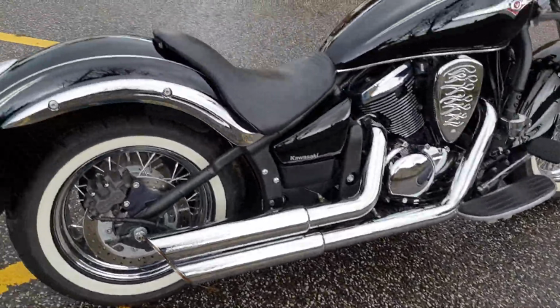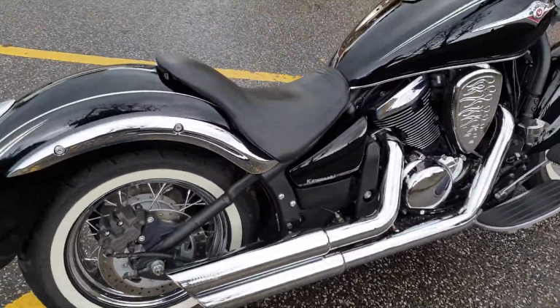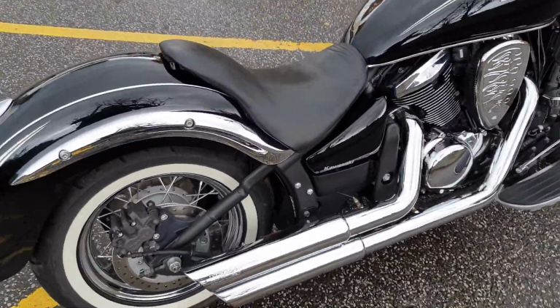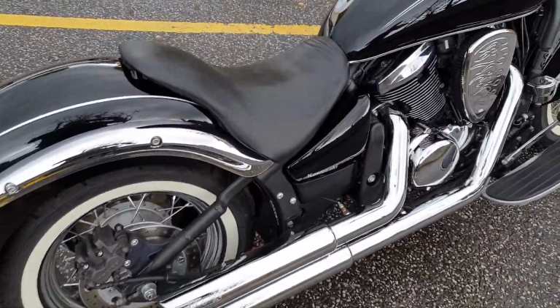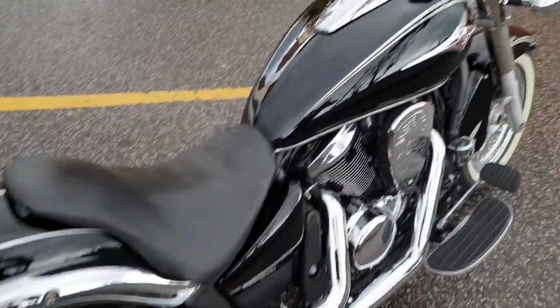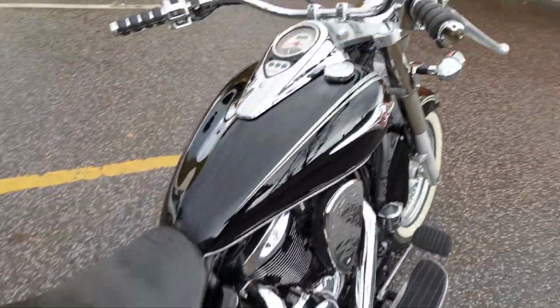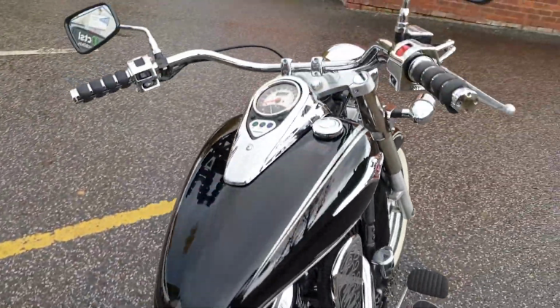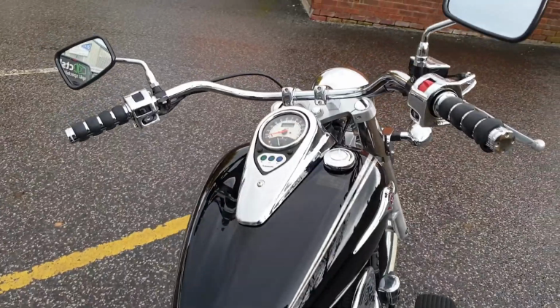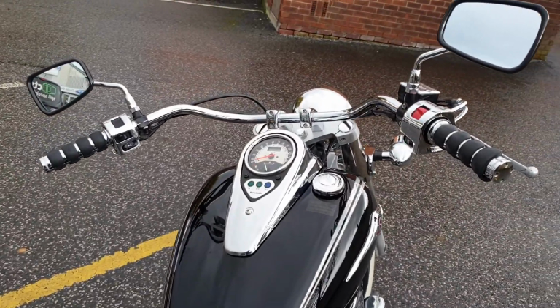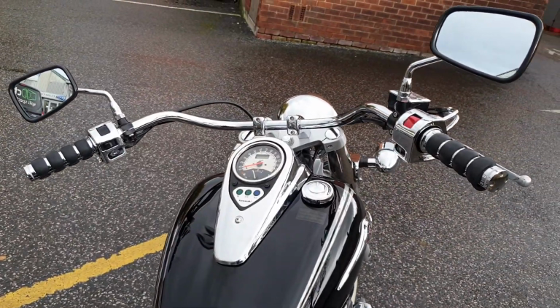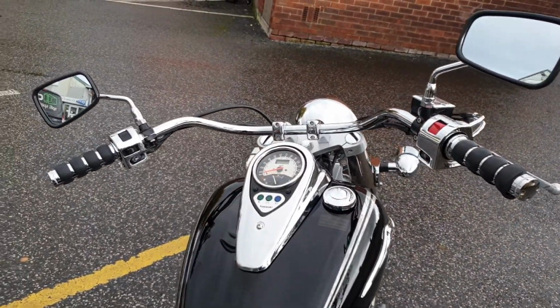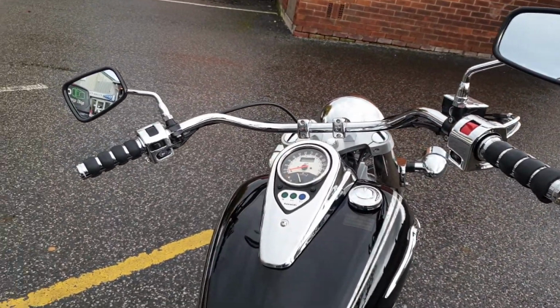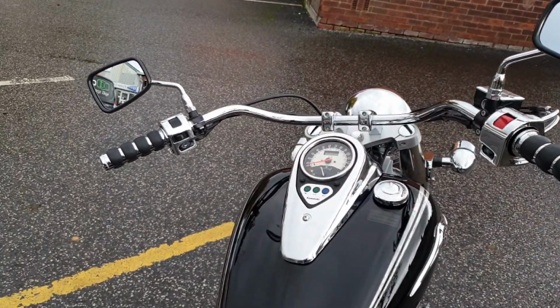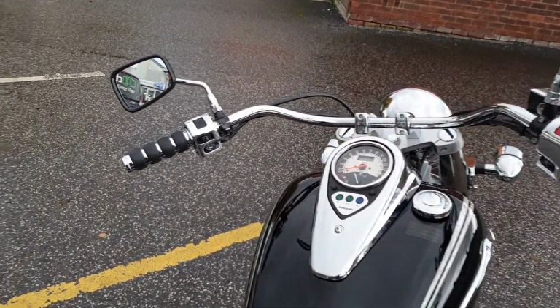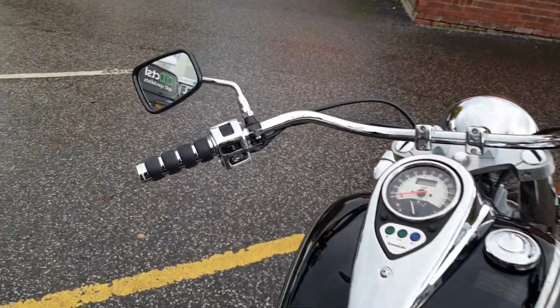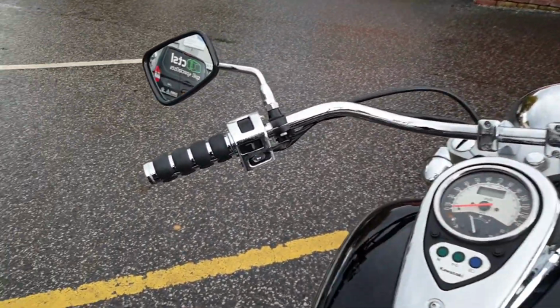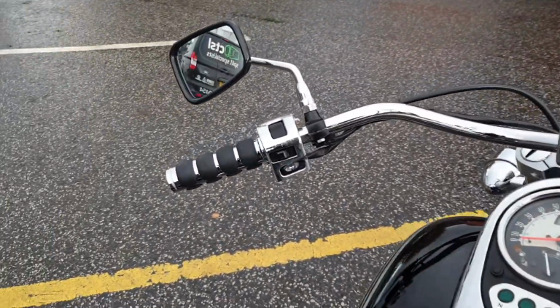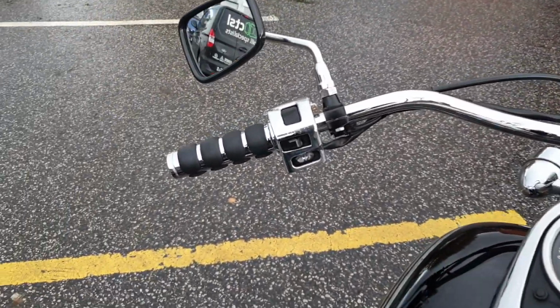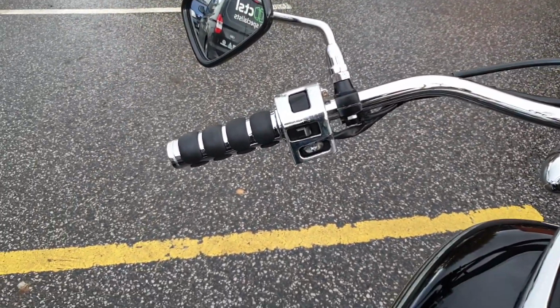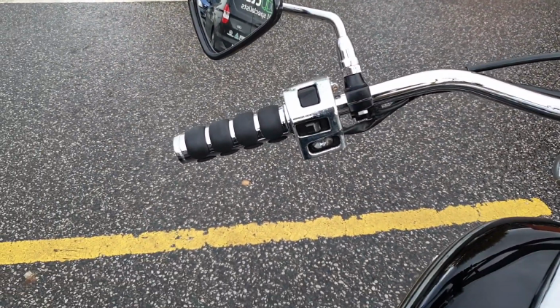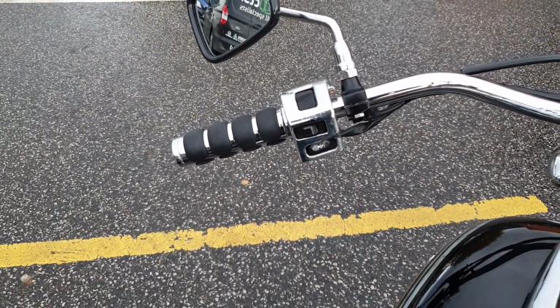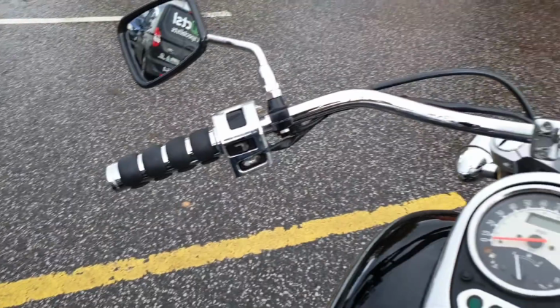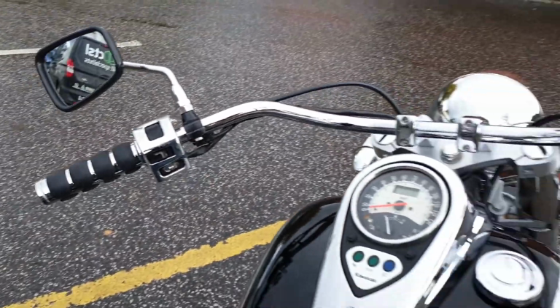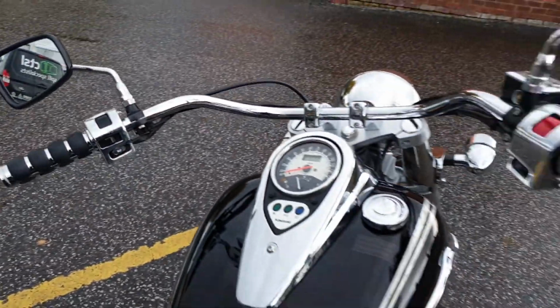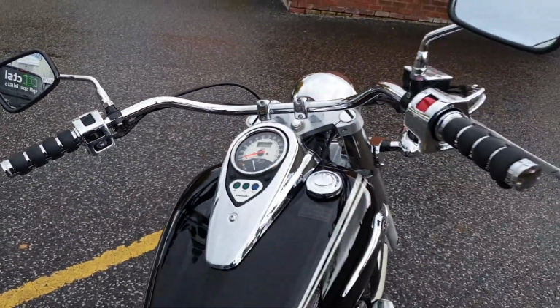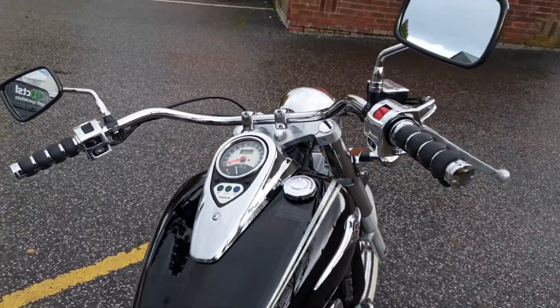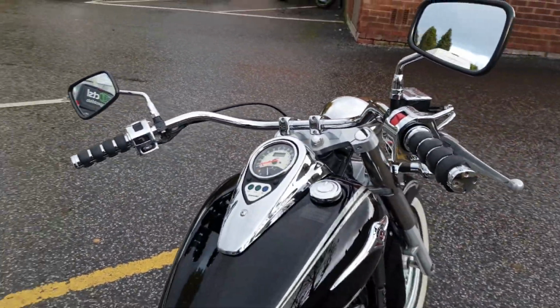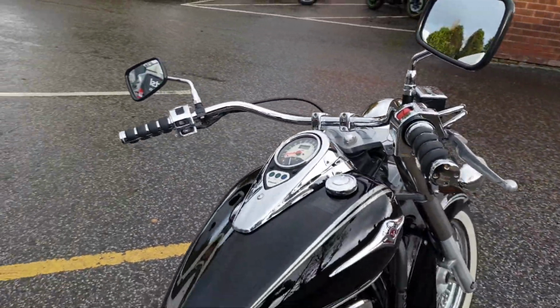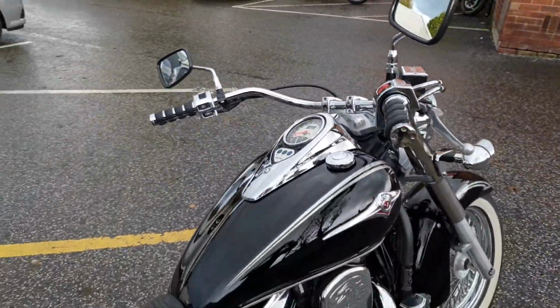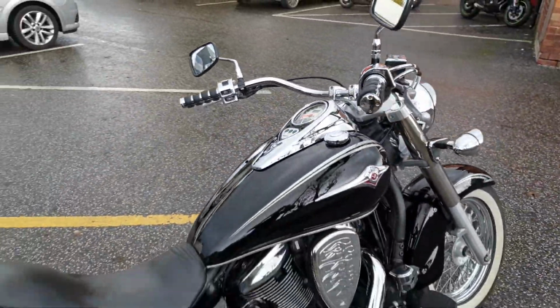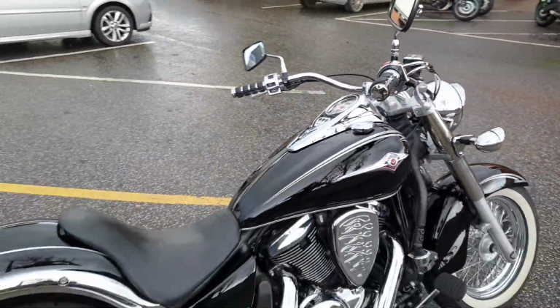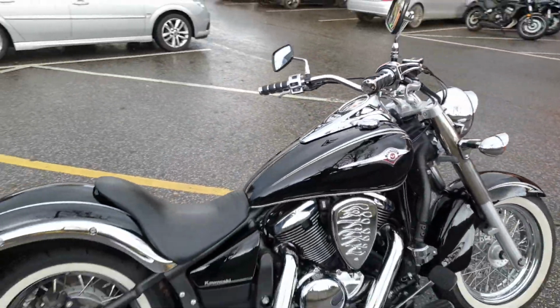It also has a custom single seat, aftermarket grips, switch covers, as well as wider classic style beach bars.